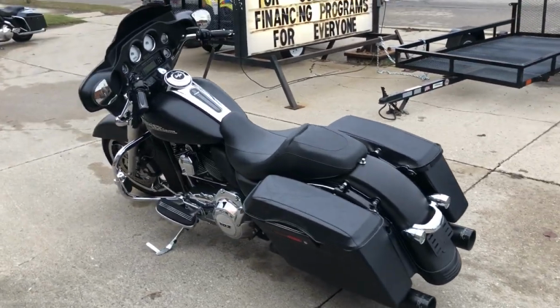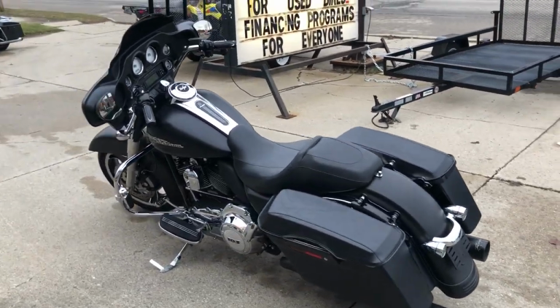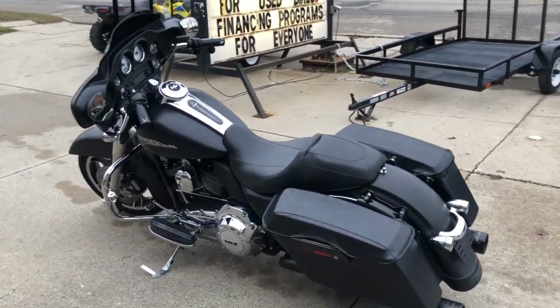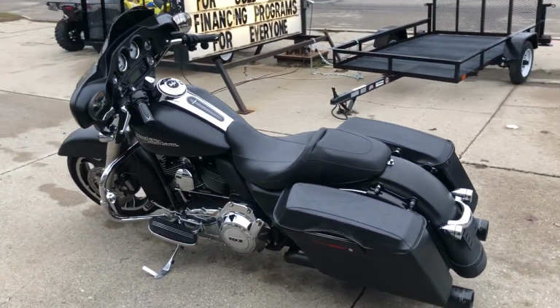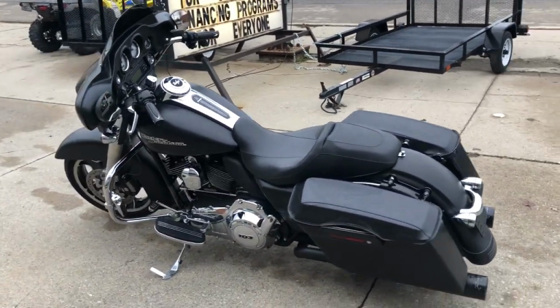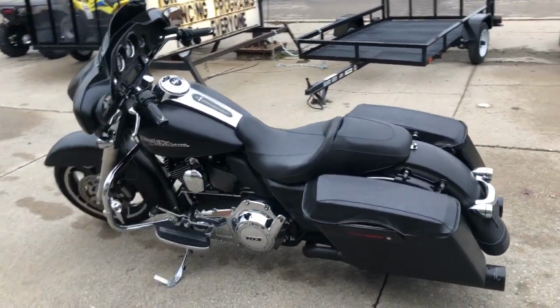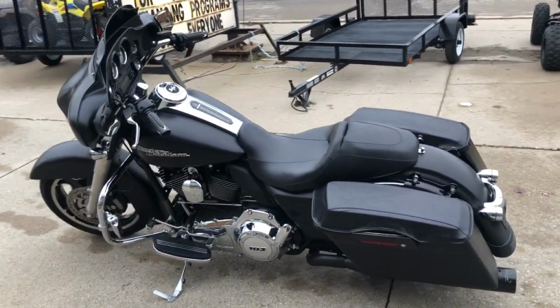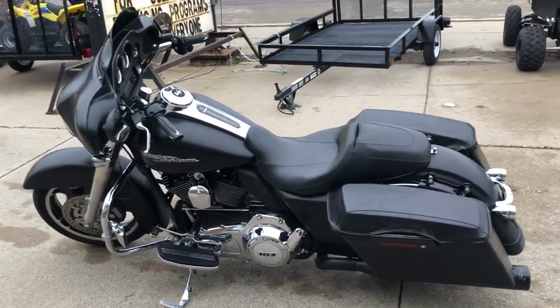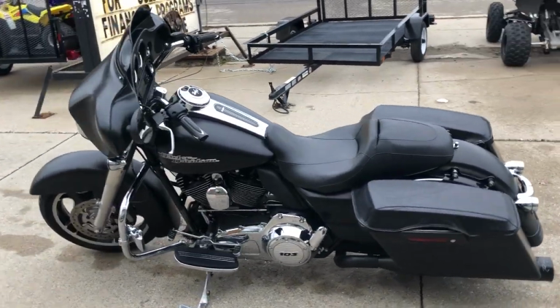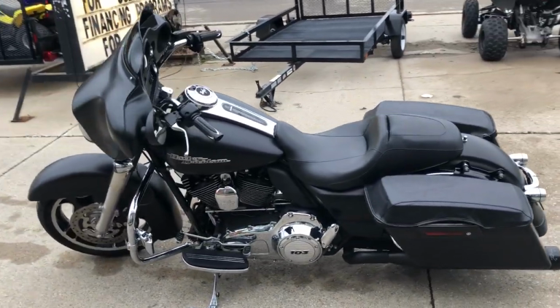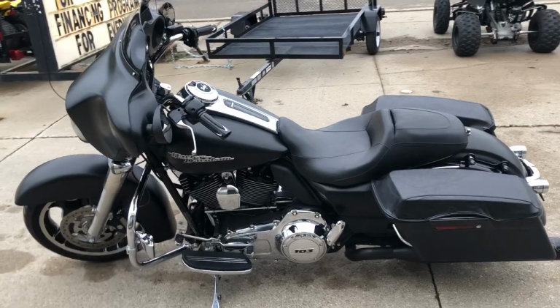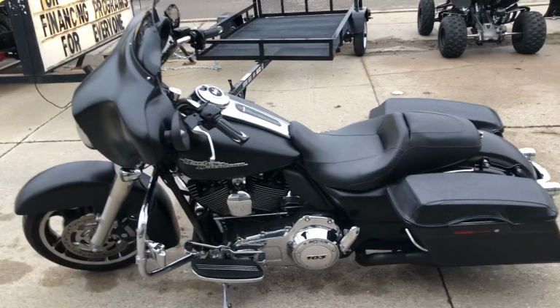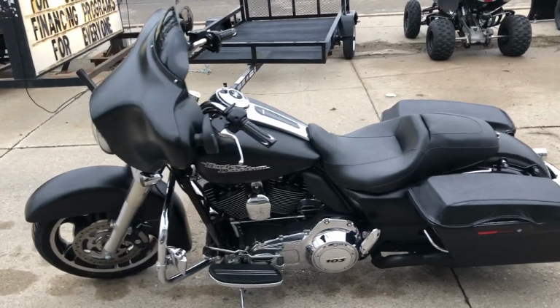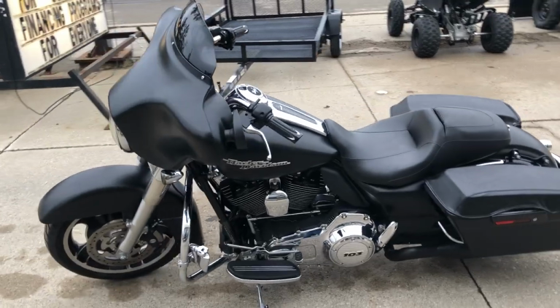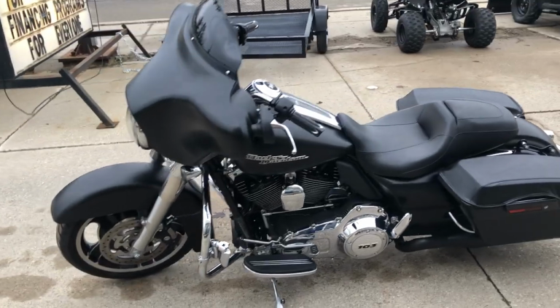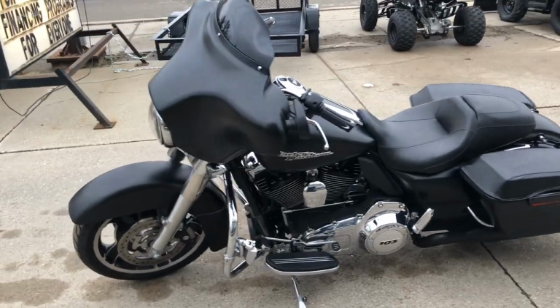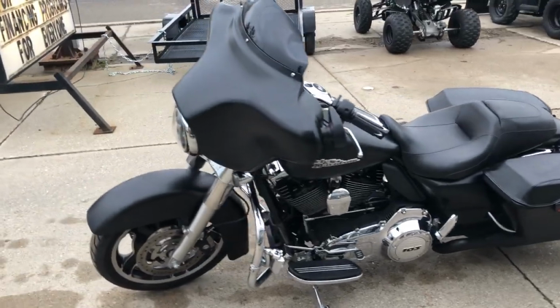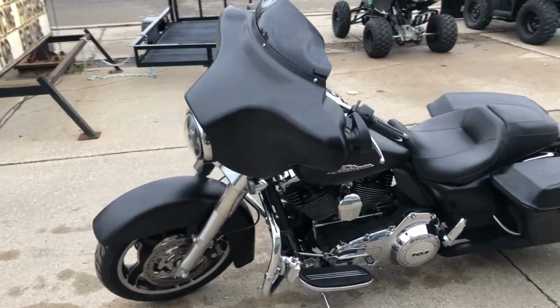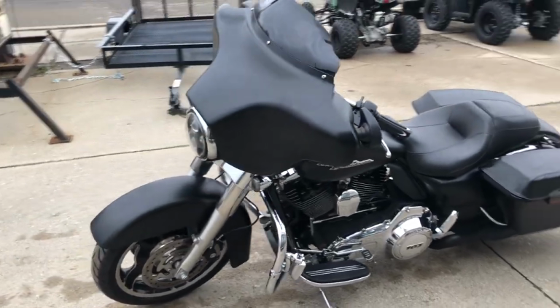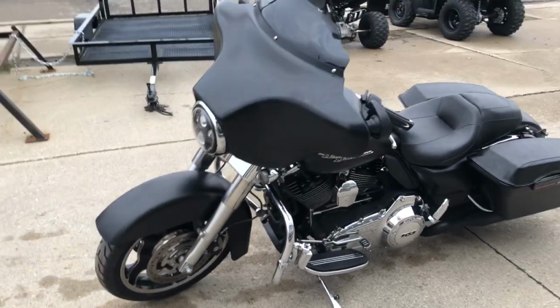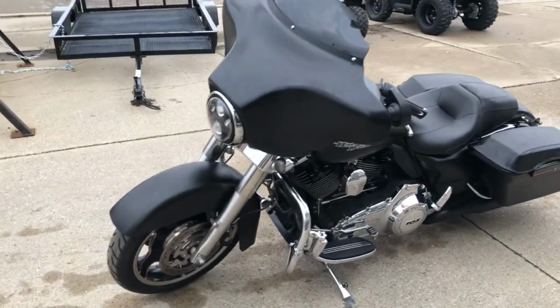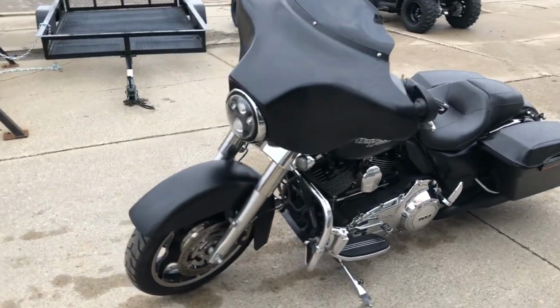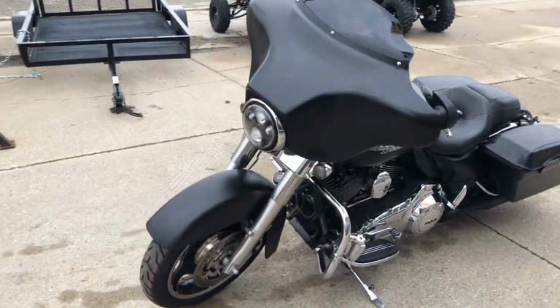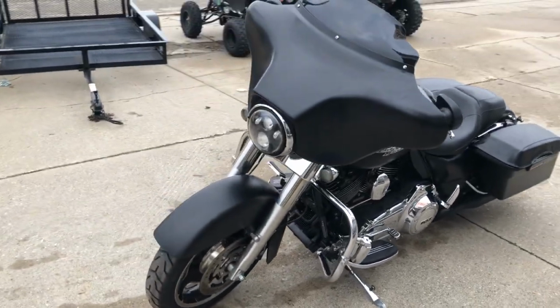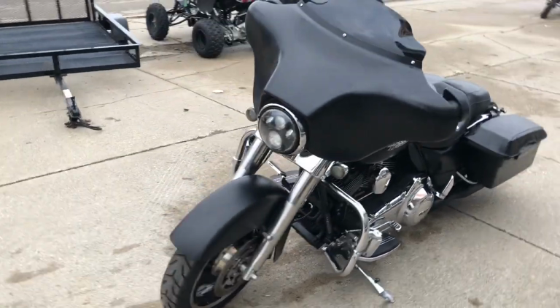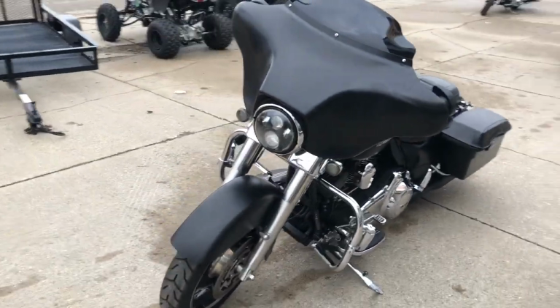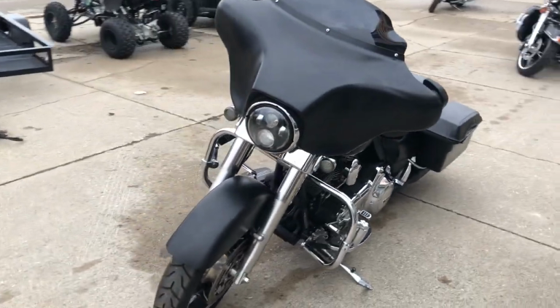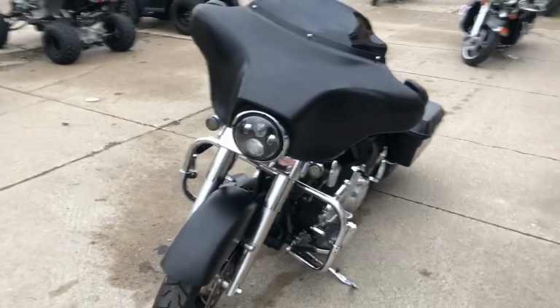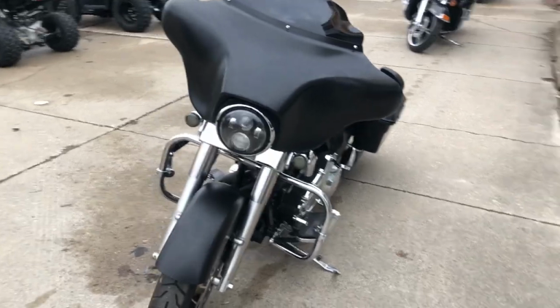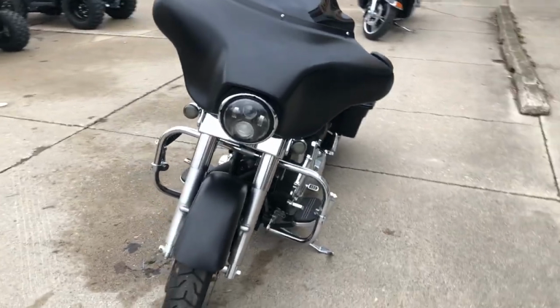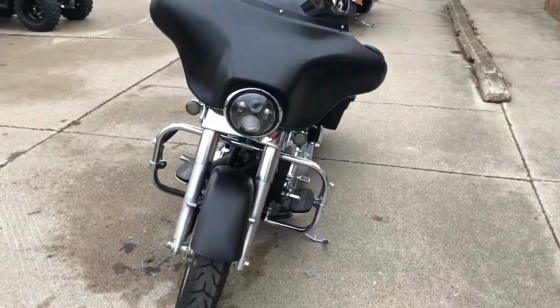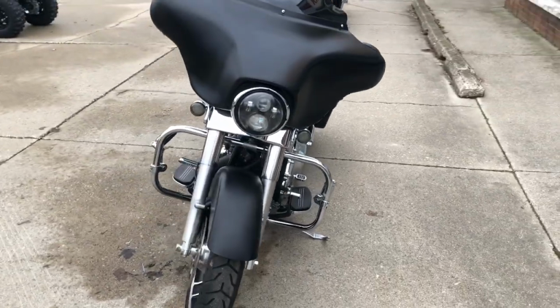Runs strong, everything works — this motorcycle needs nothing, you guys. It's just been service inspected at the dealership, all fluids have been changed, and it's ready to ride.